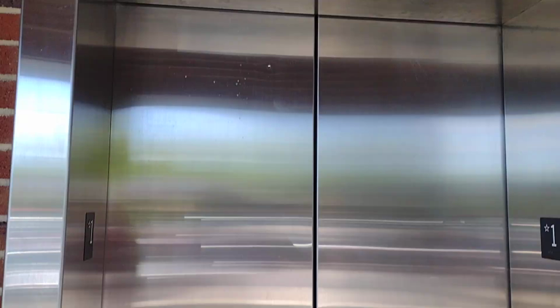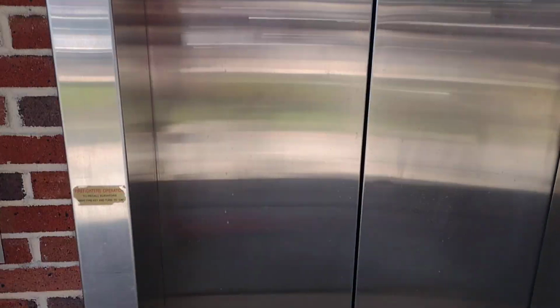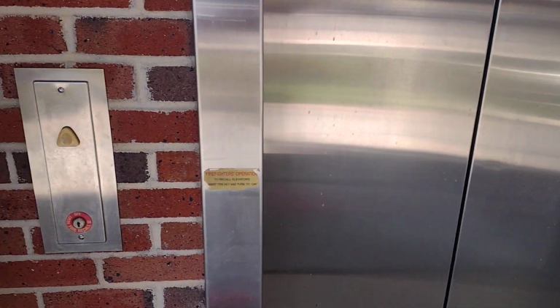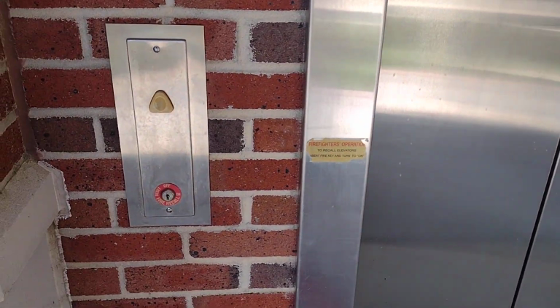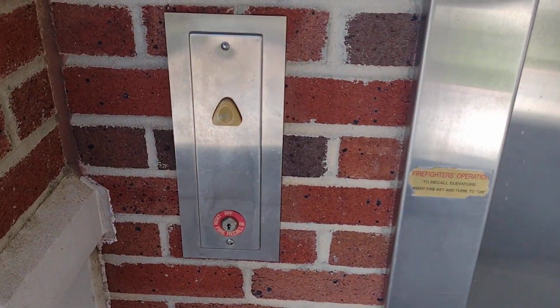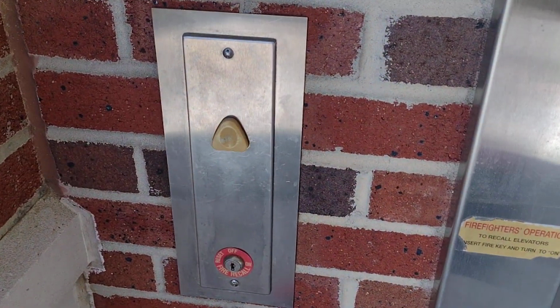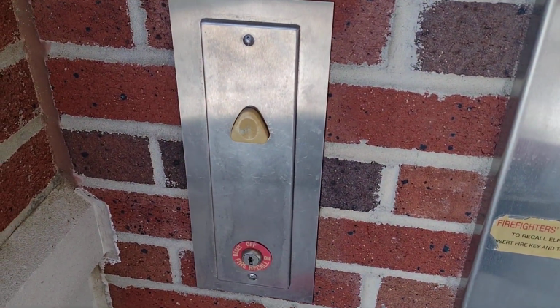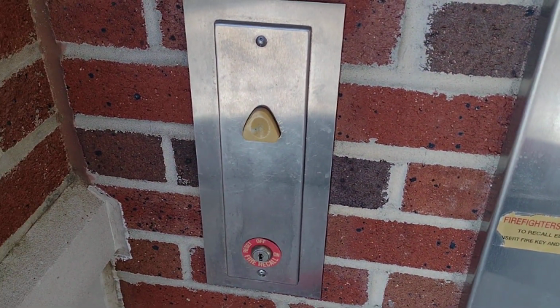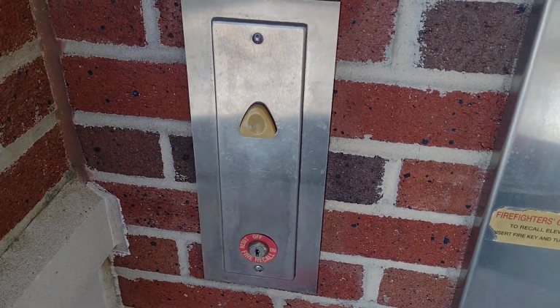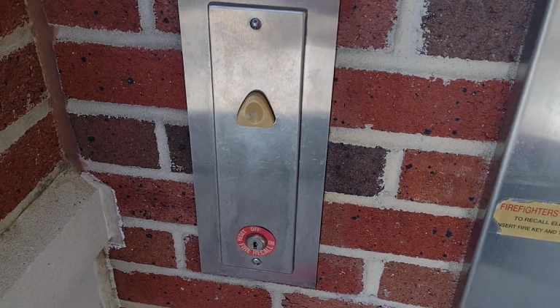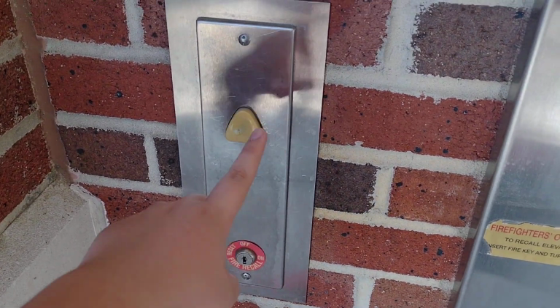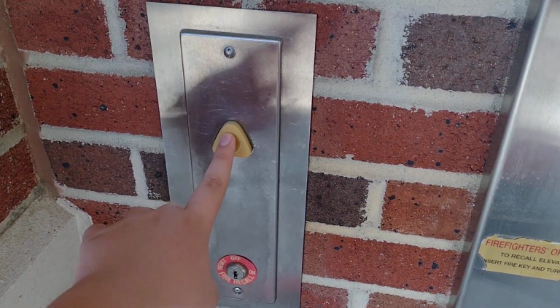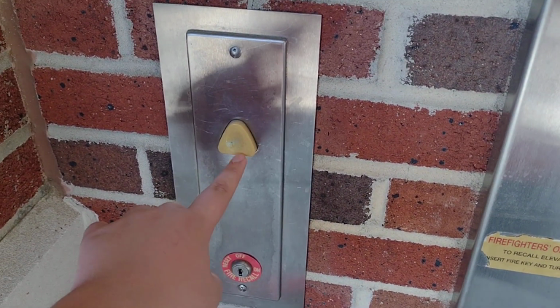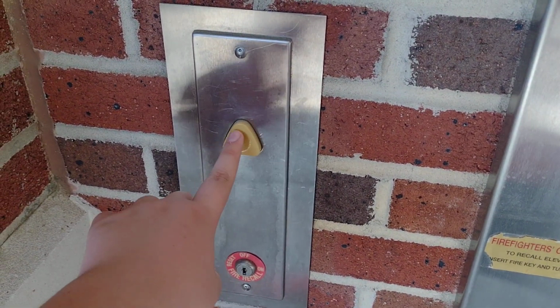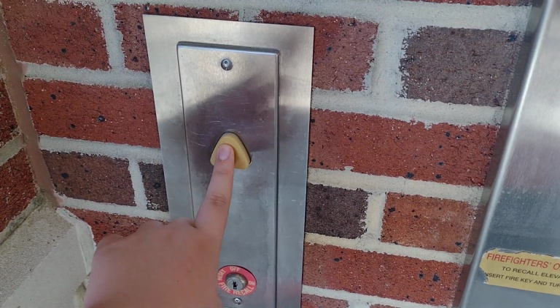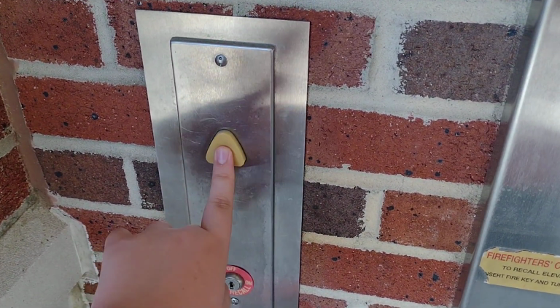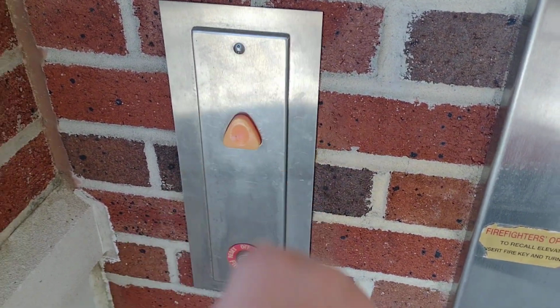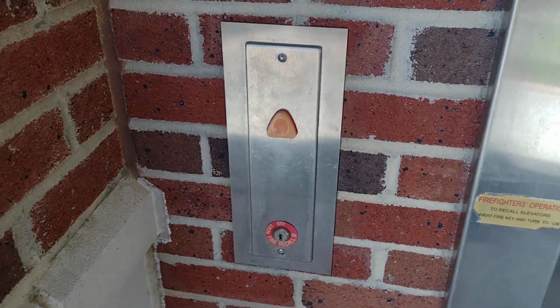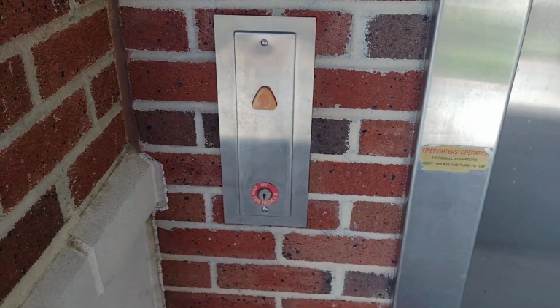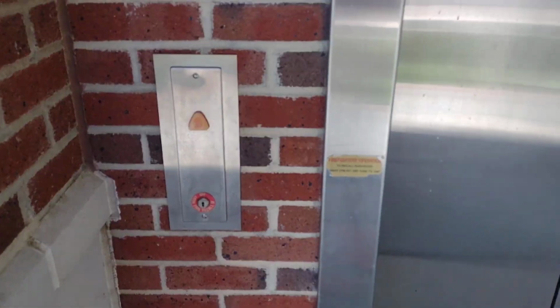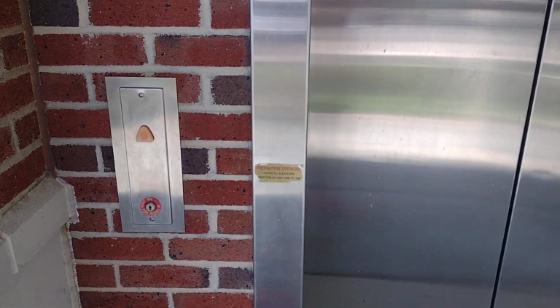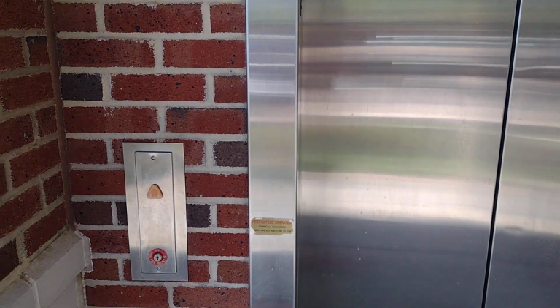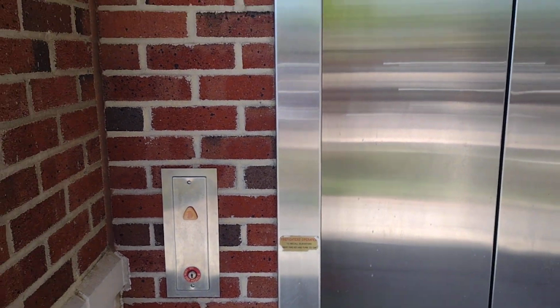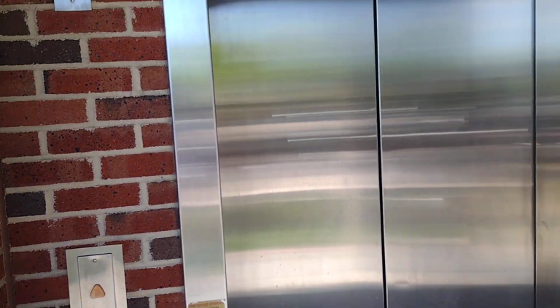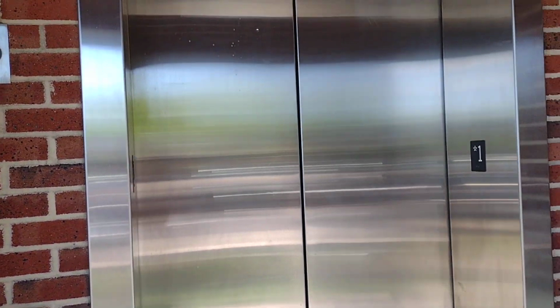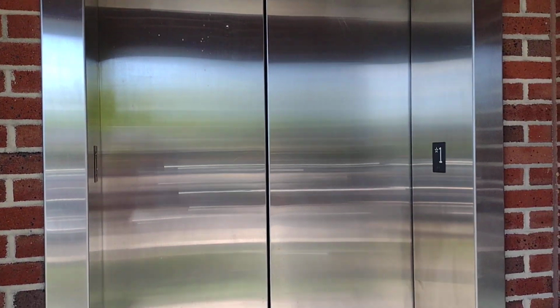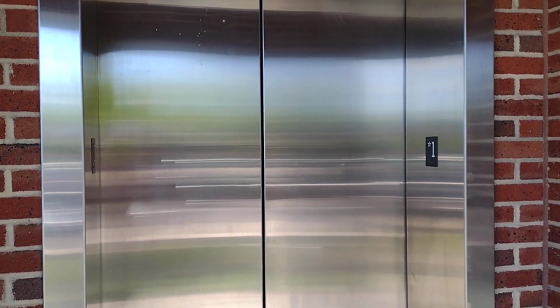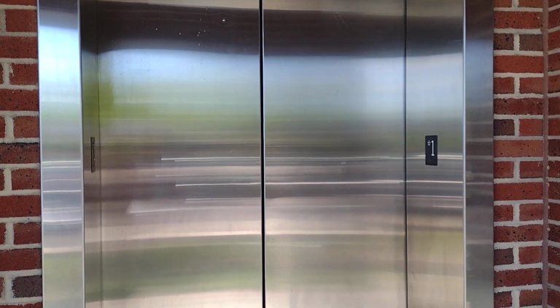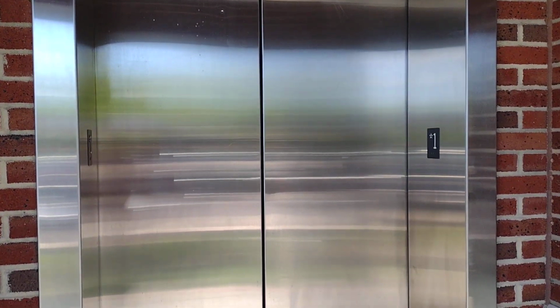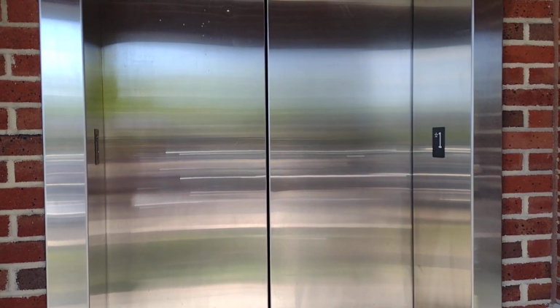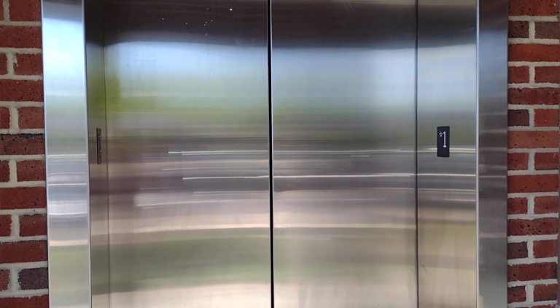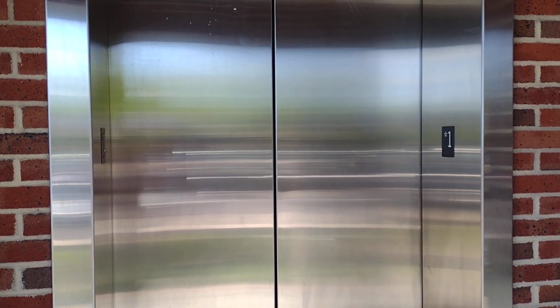This is the only elevator in building one. The one in building three is an Otis Series Five, and this one is a Schindler HG — just a standard 338. Nothing really exciting at all.